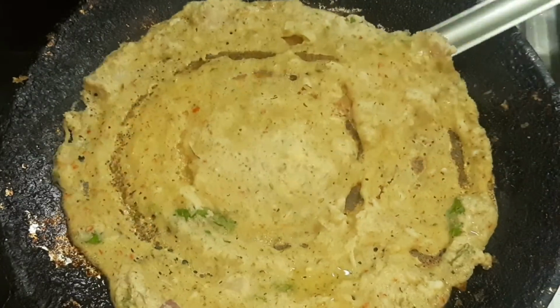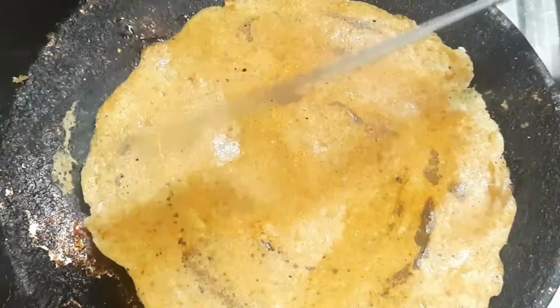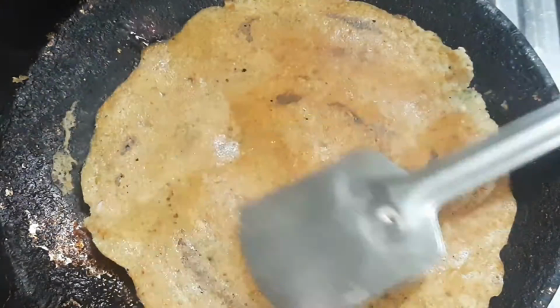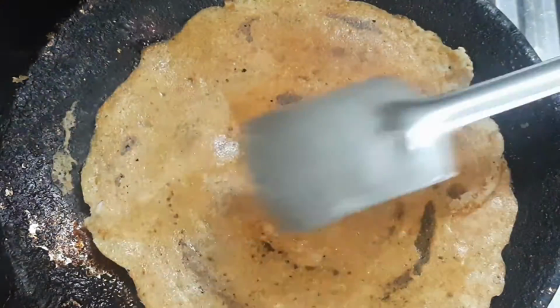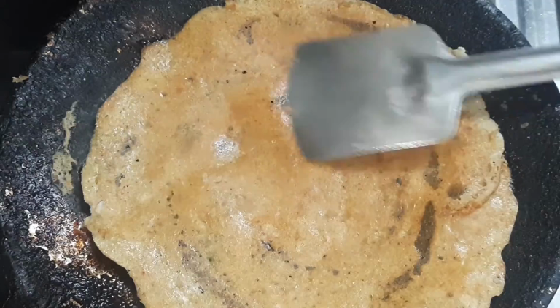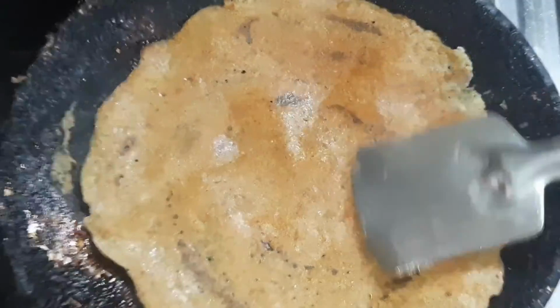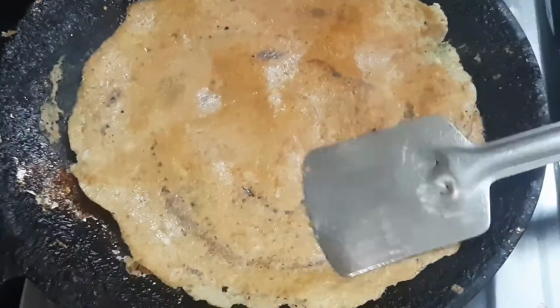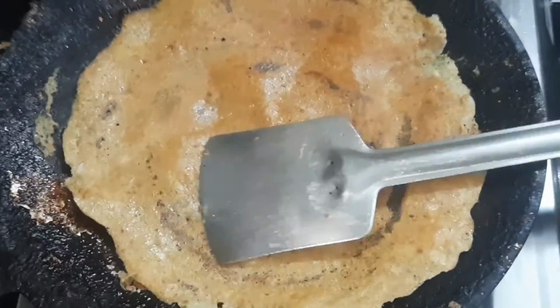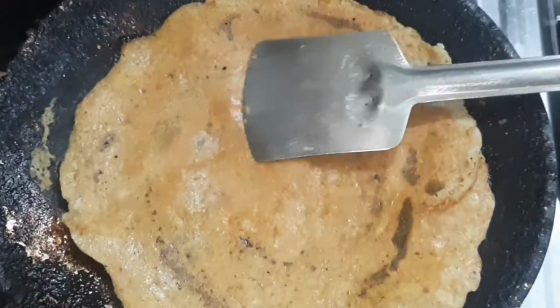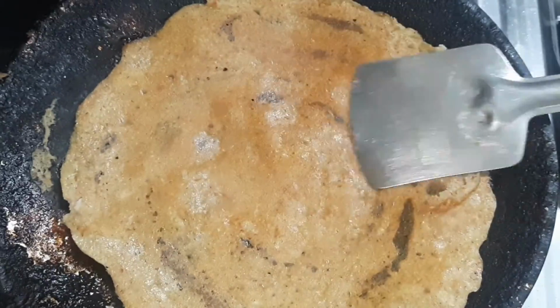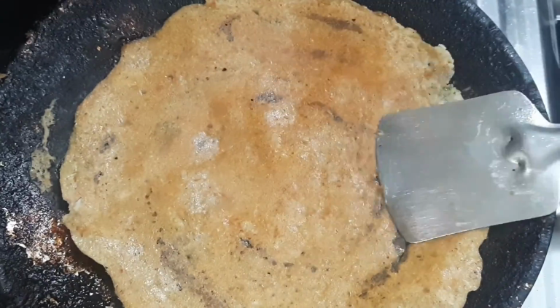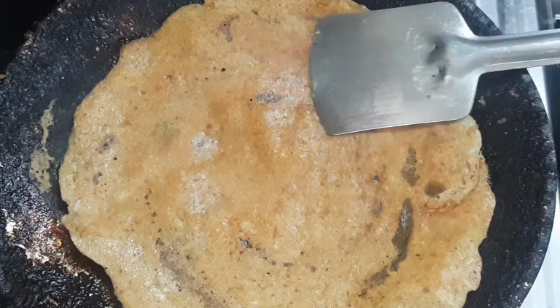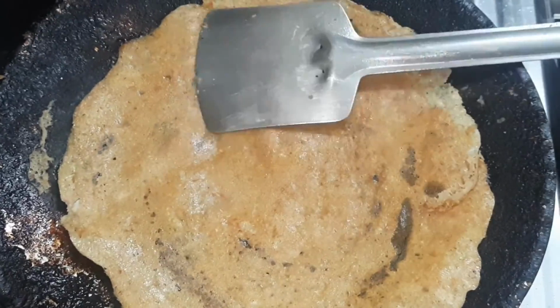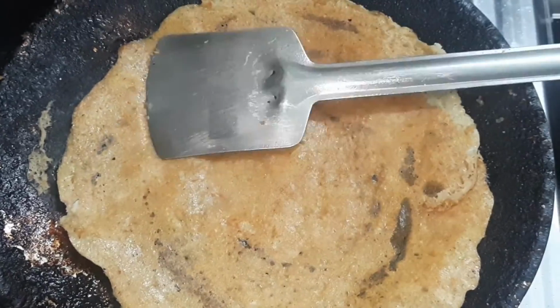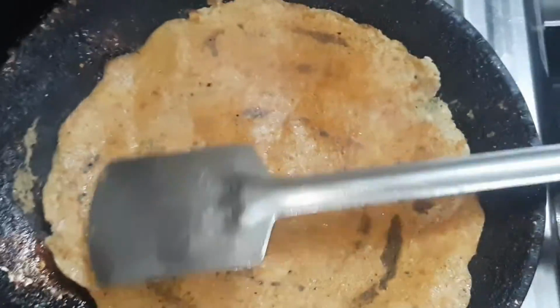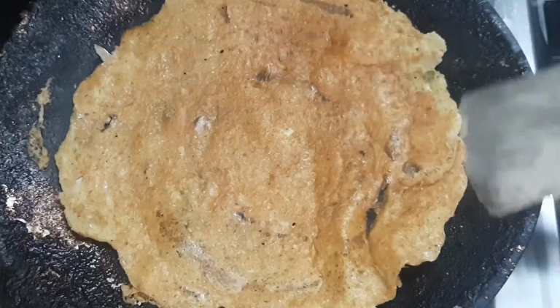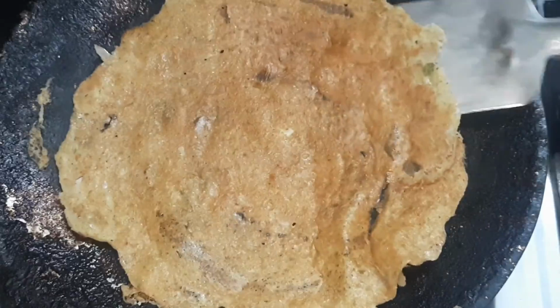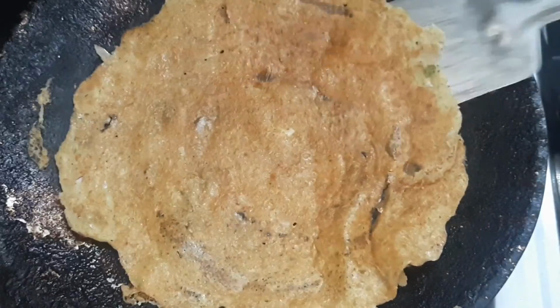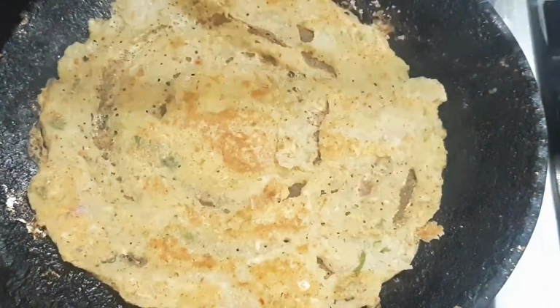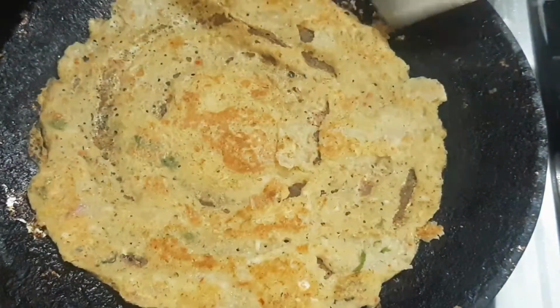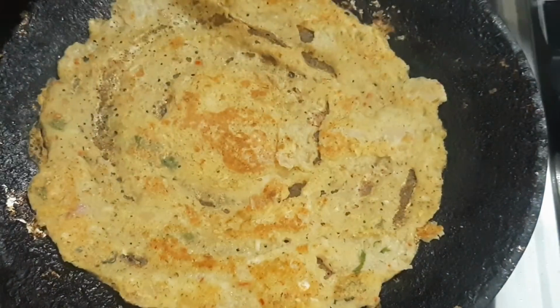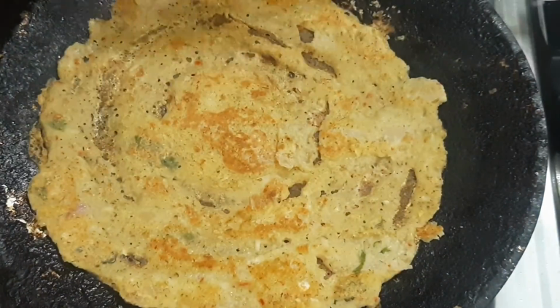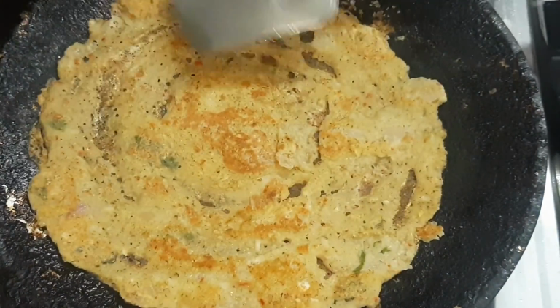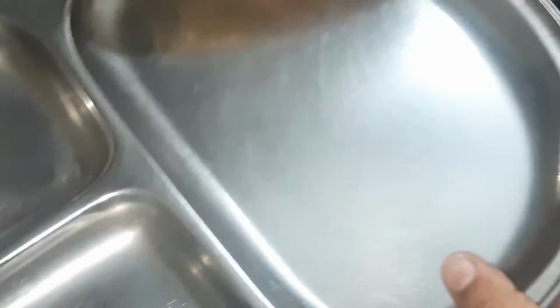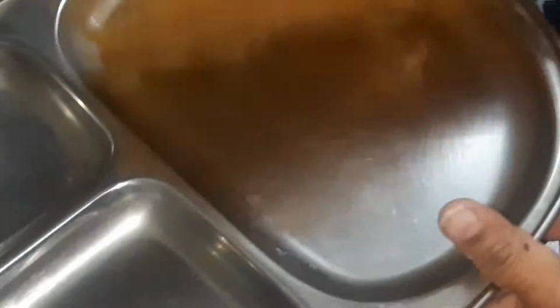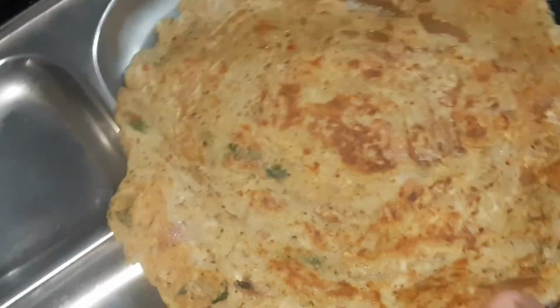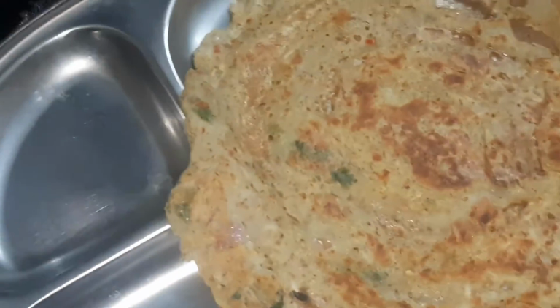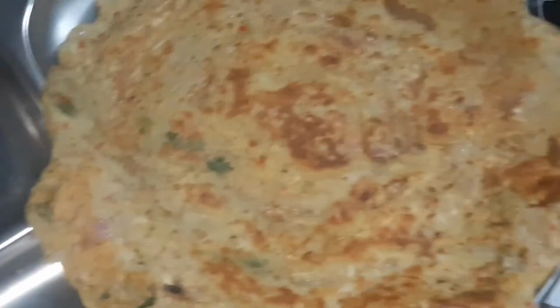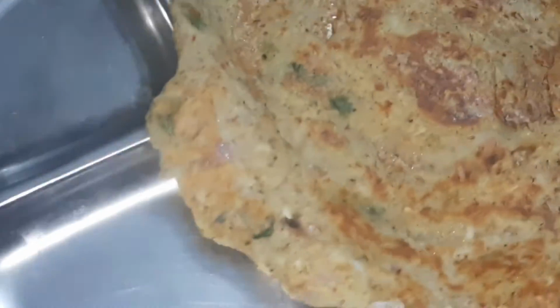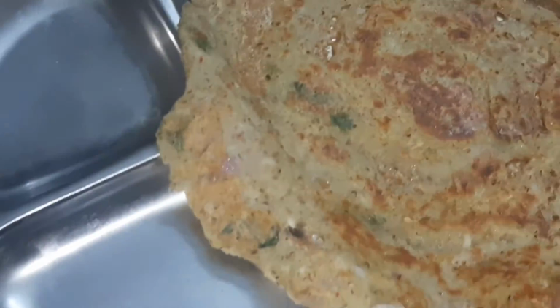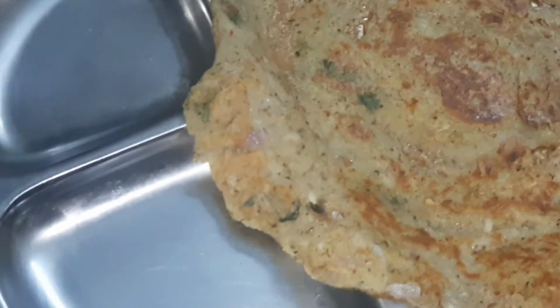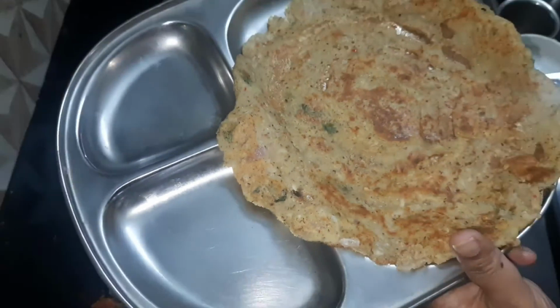If you need to cook it, you can cook it in the fridge or prepare it as daily food.